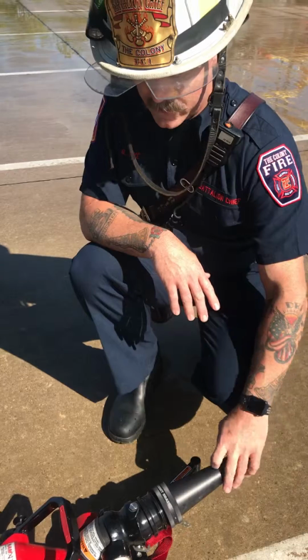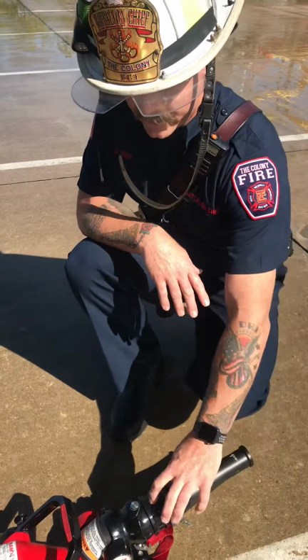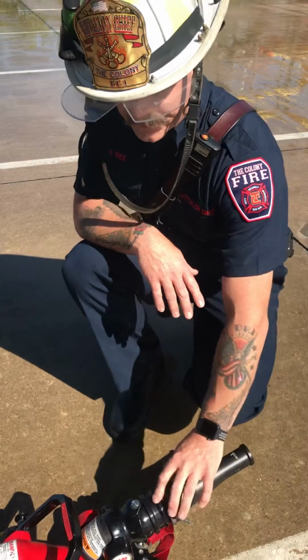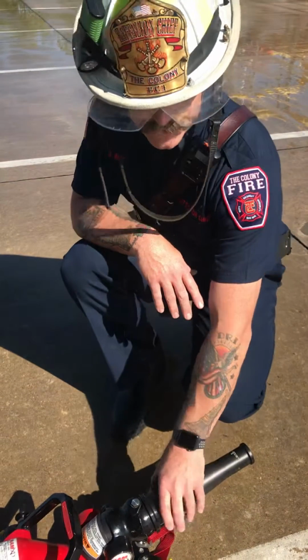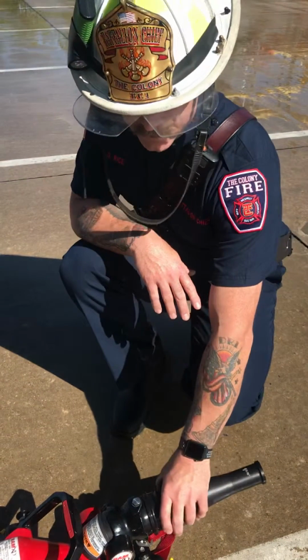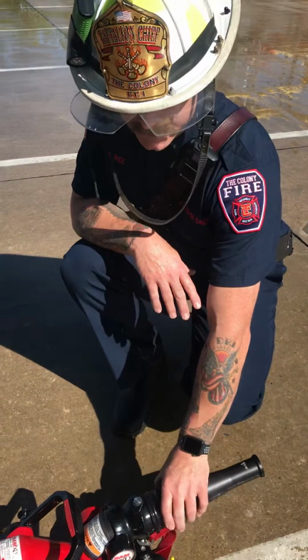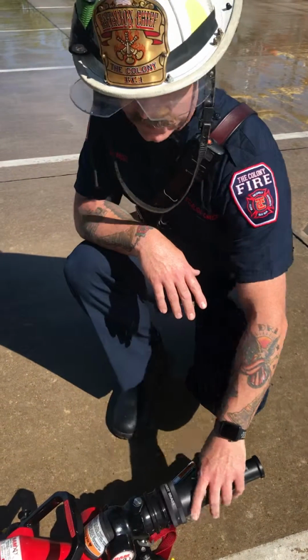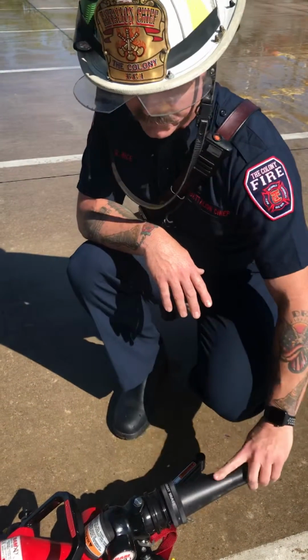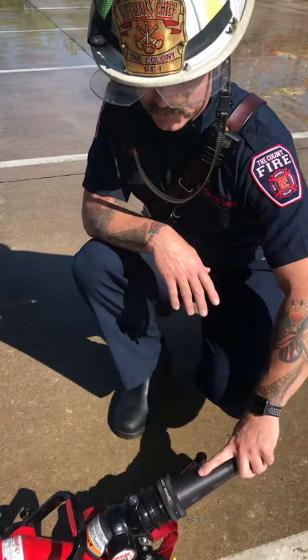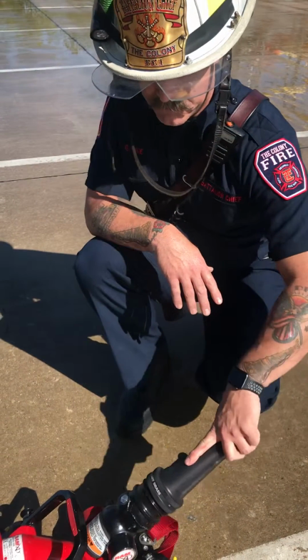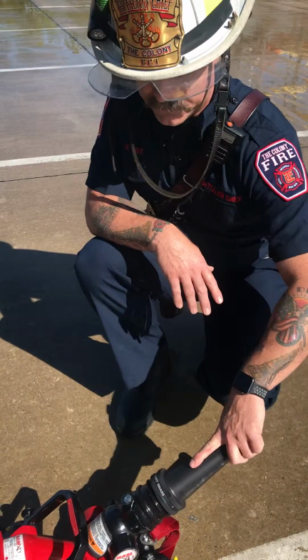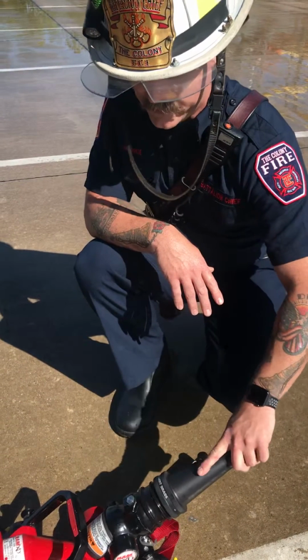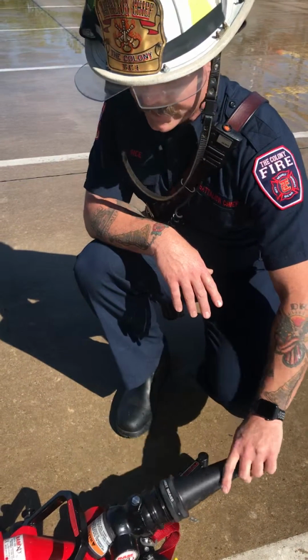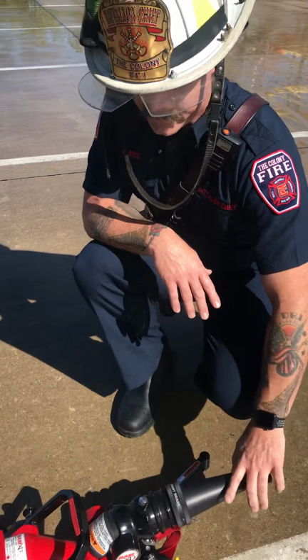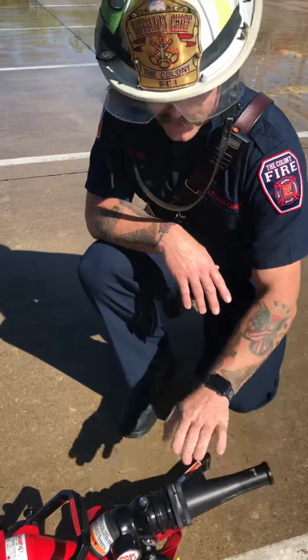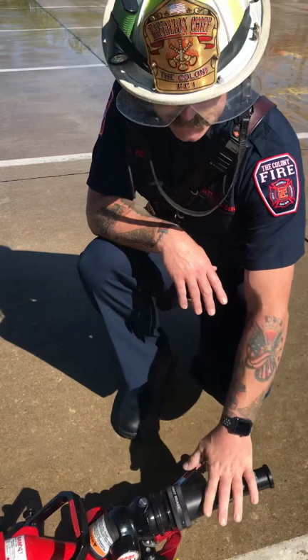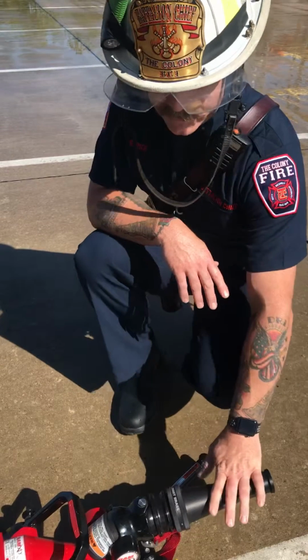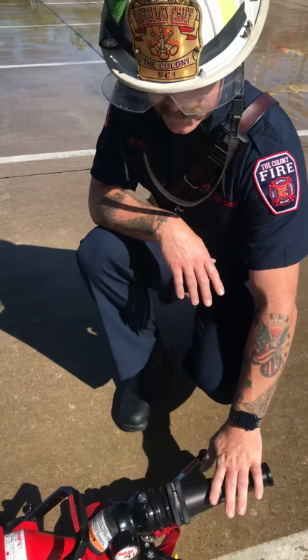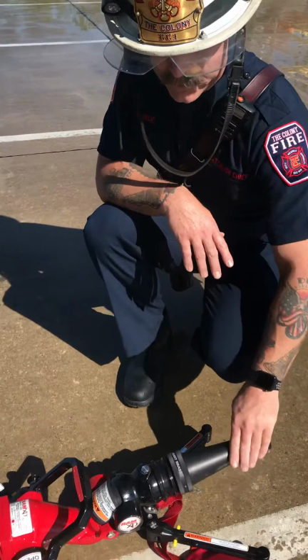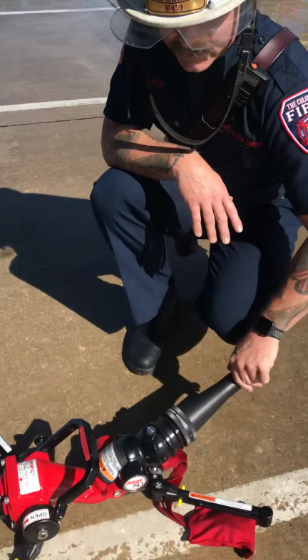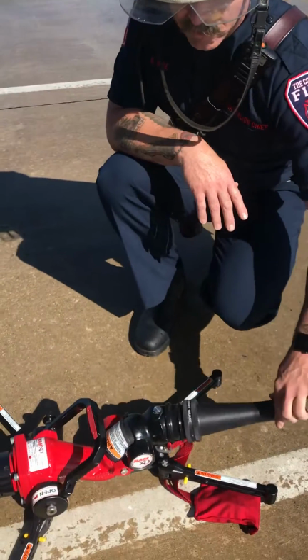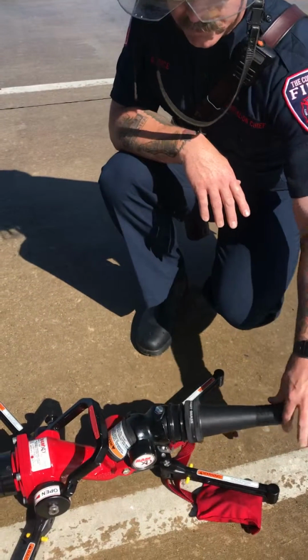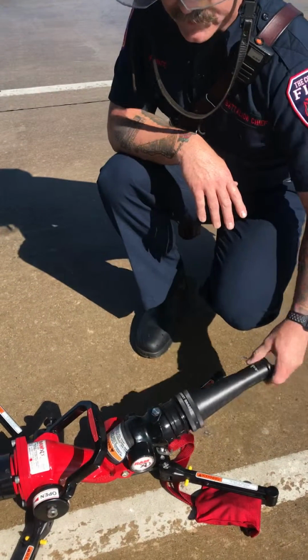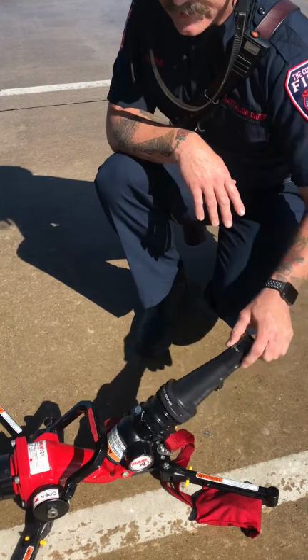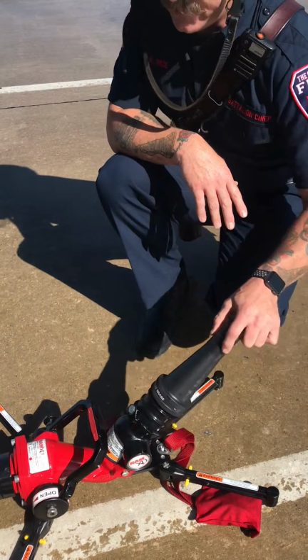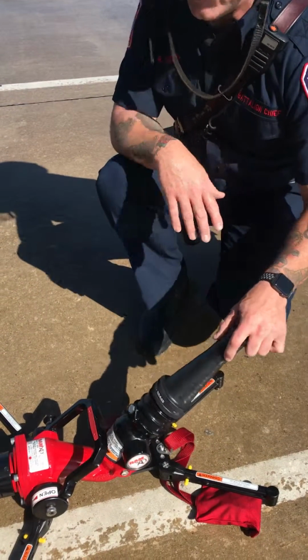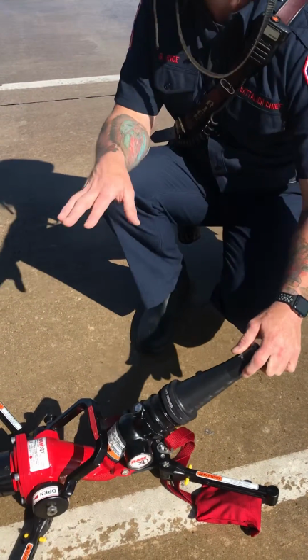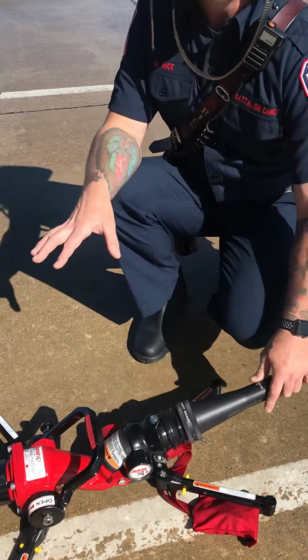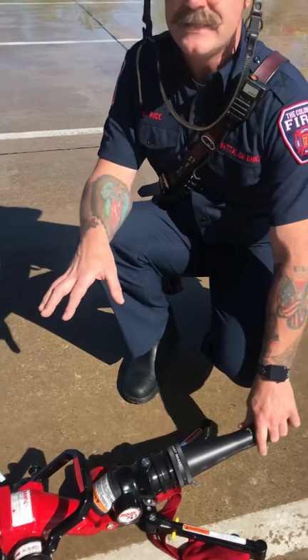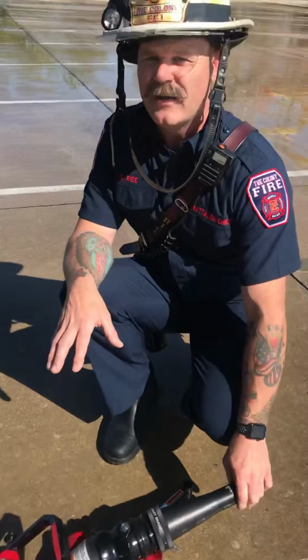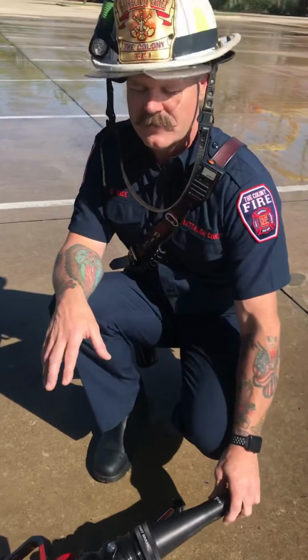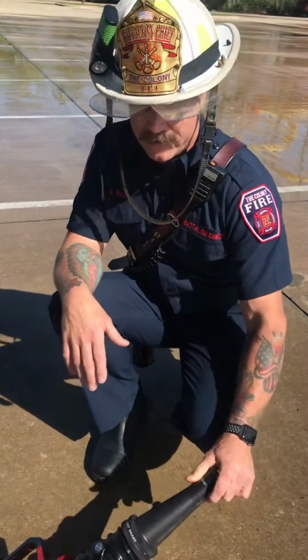We are going to get a stream shaper to kind of clean up the flow when you guys get out with this. It will dip down to 14 degrees. We're able to move it side to side and lift it up, but again you do need to stay on this monitor.